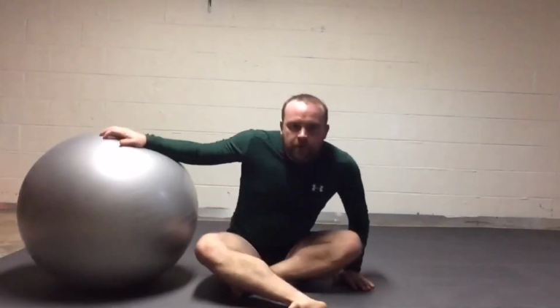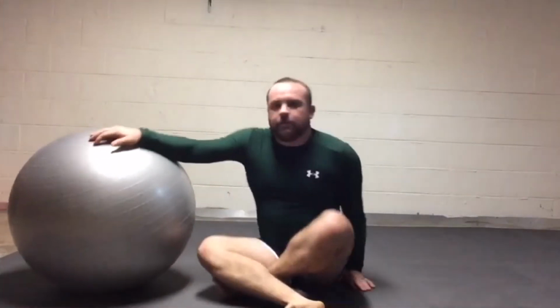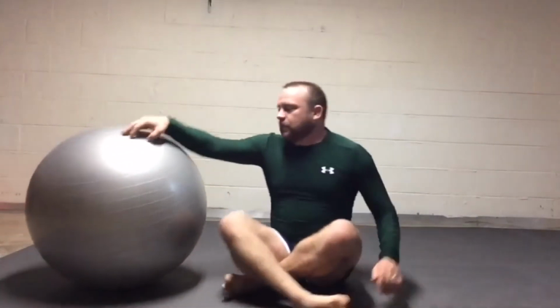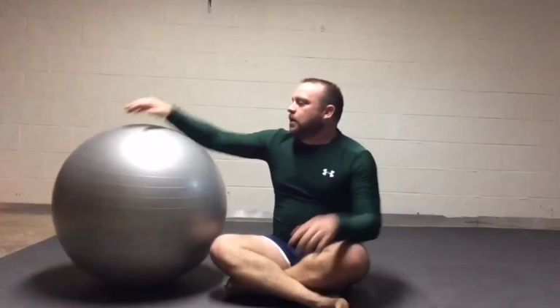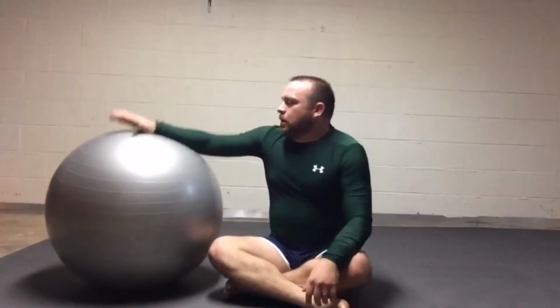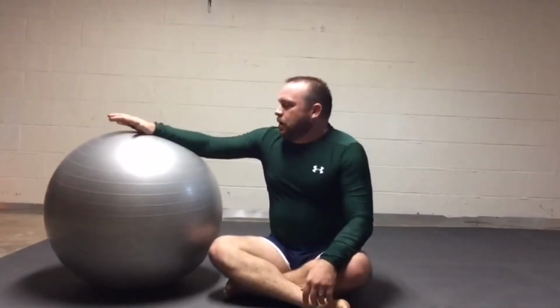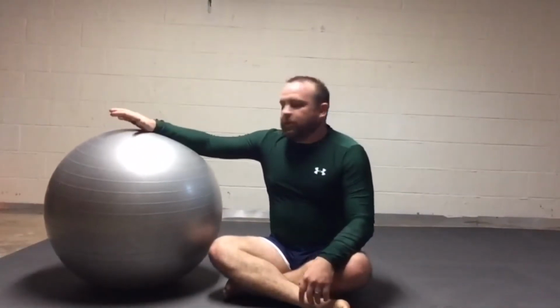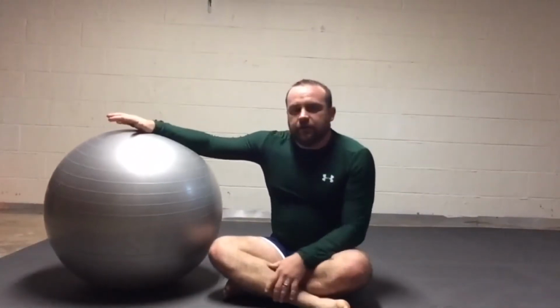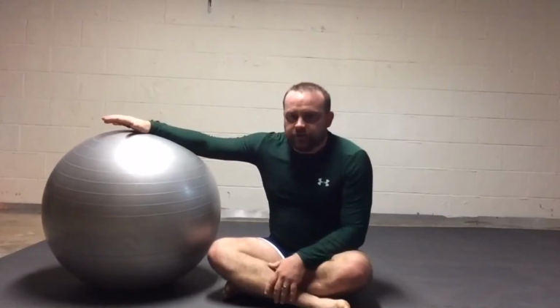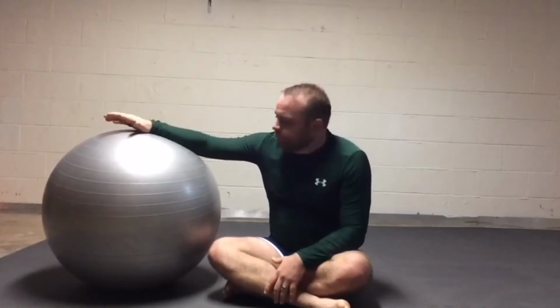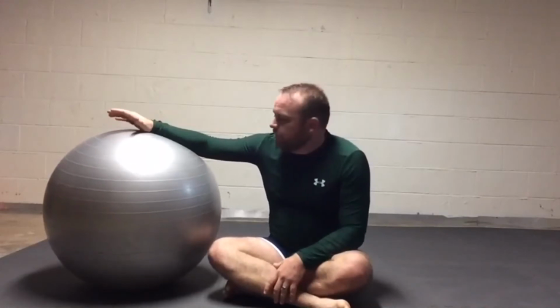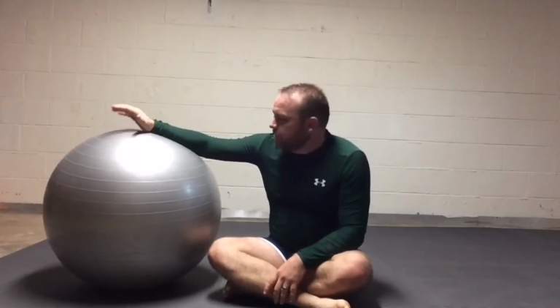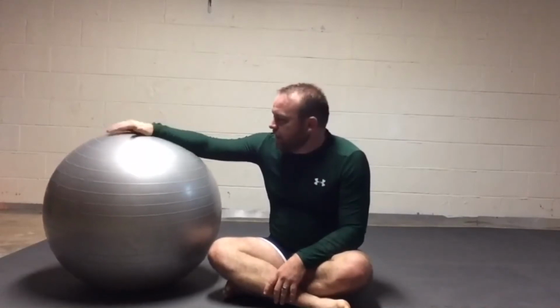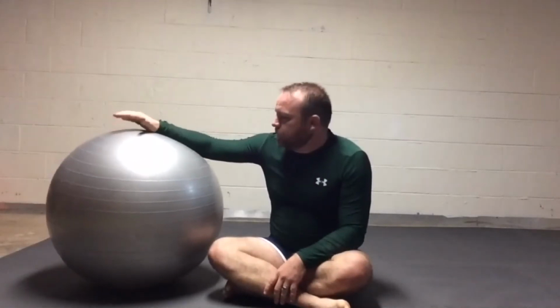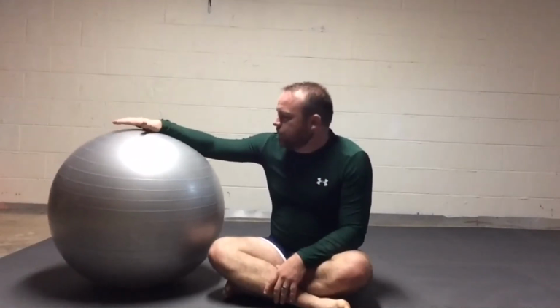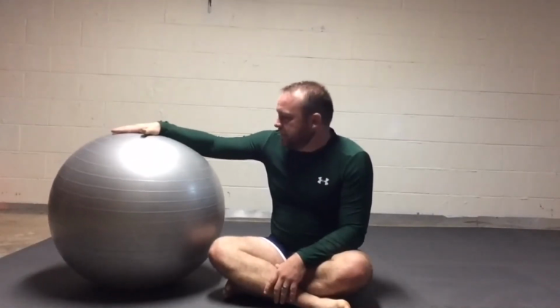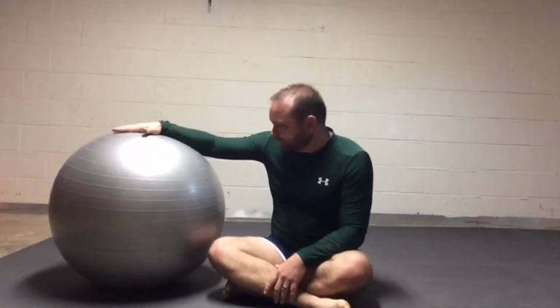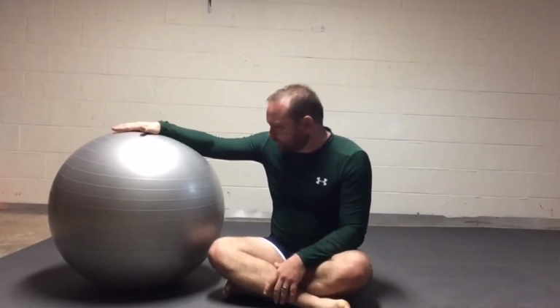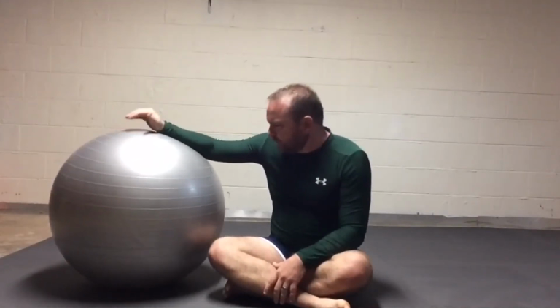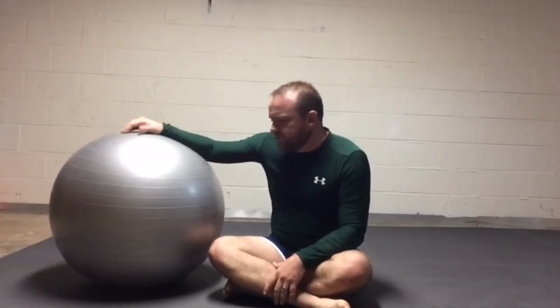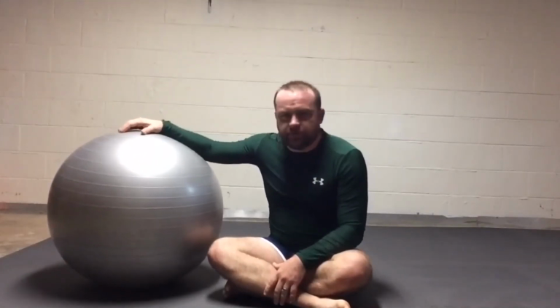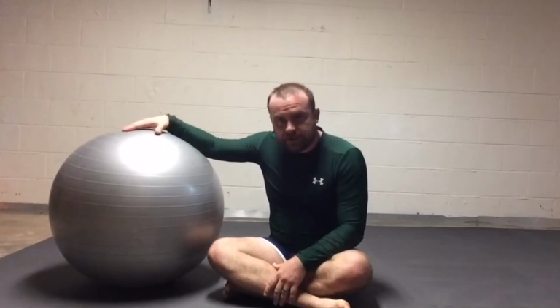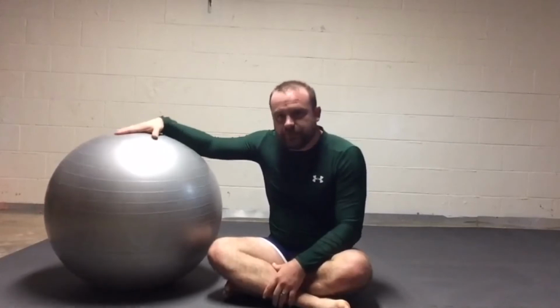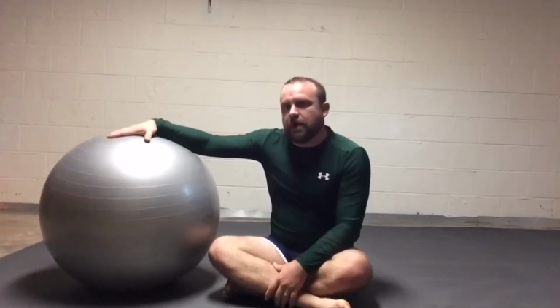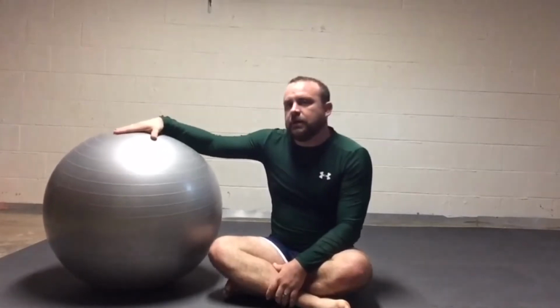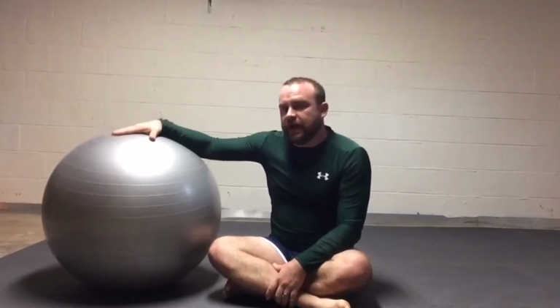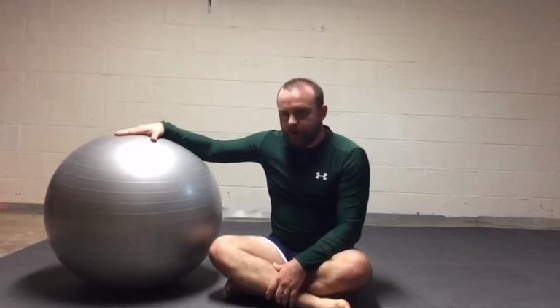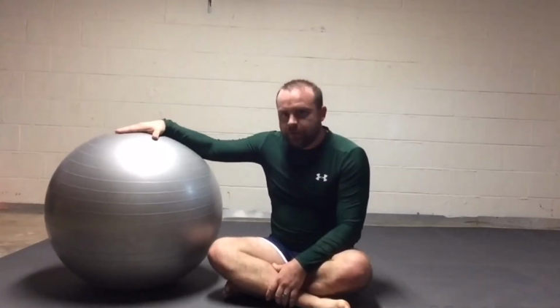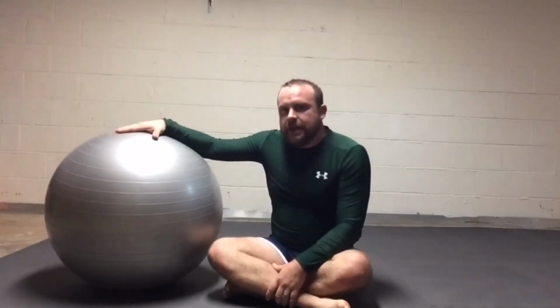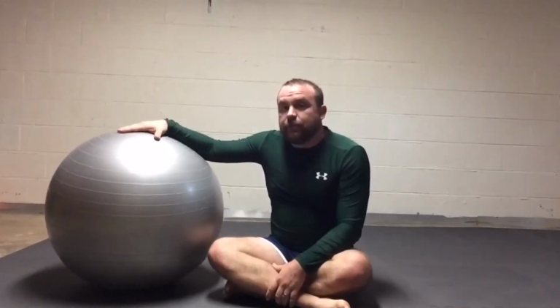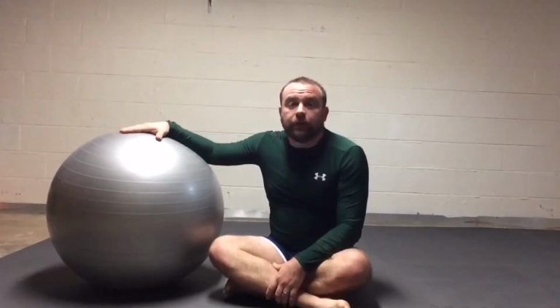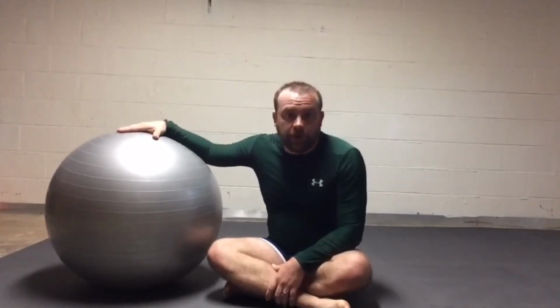A couple of things that I'm doing in this drill: I'm trying to maintain the position of this ball, trying to keep it grounded exactly where it is, and move around the ball.